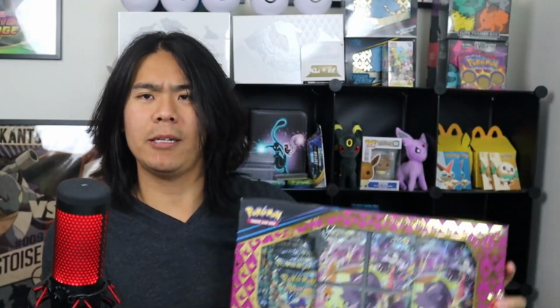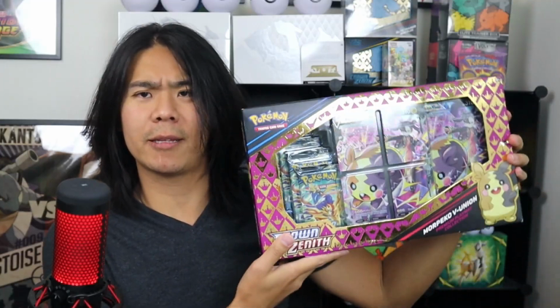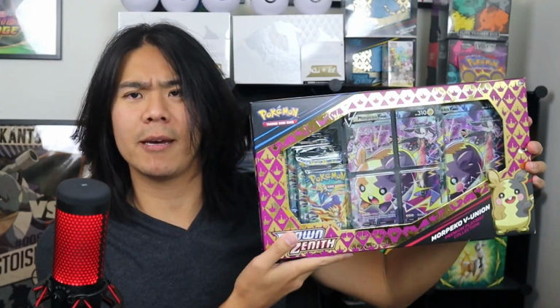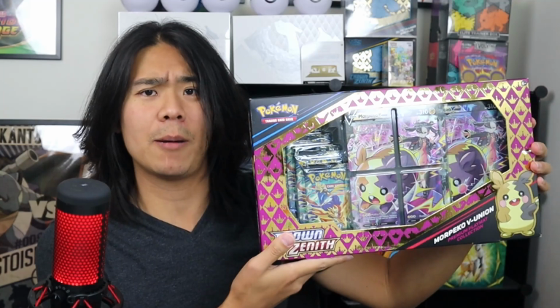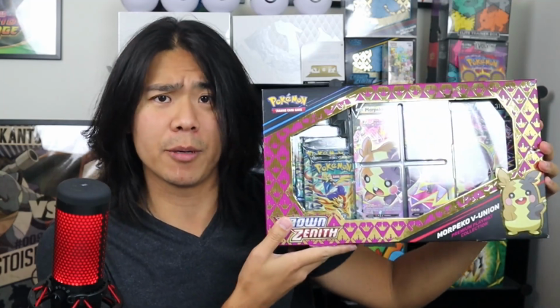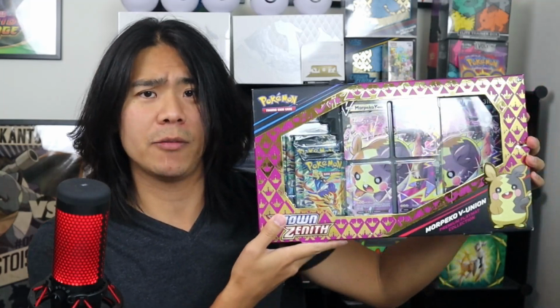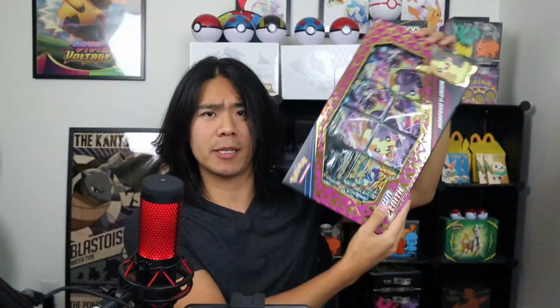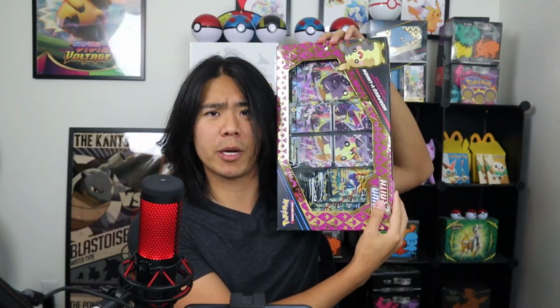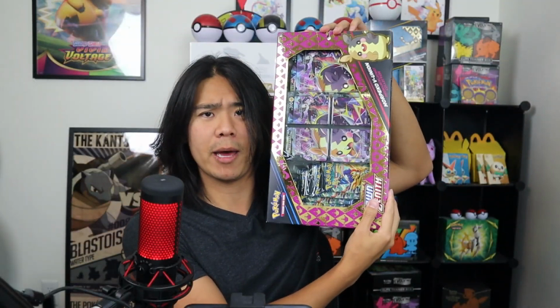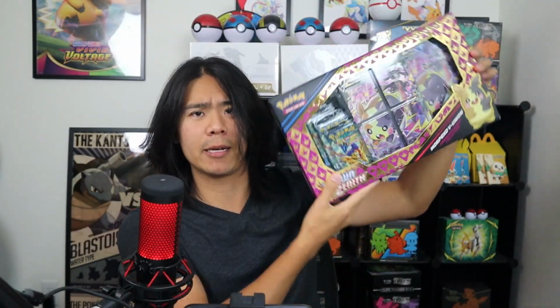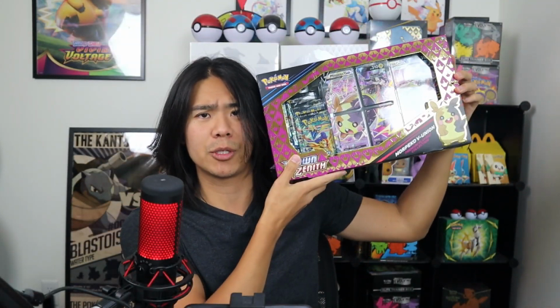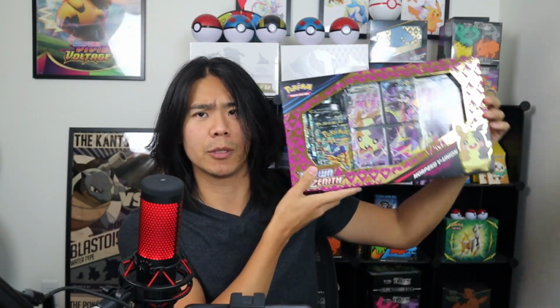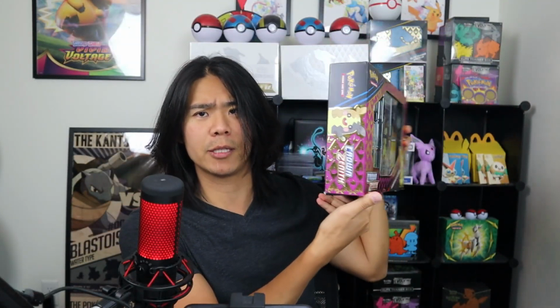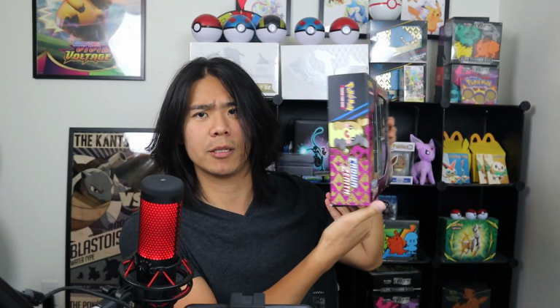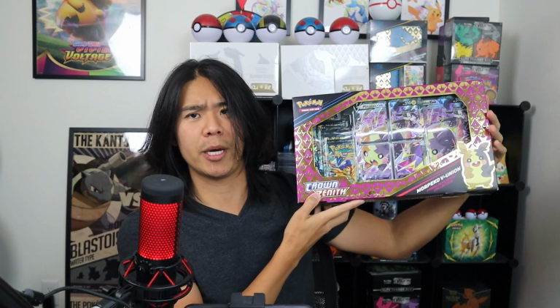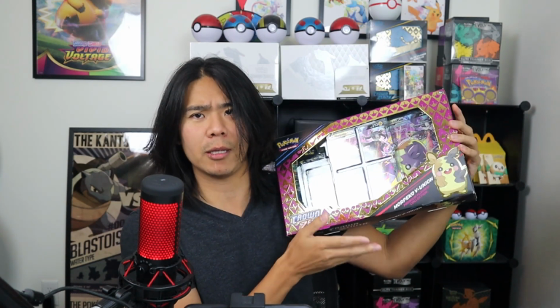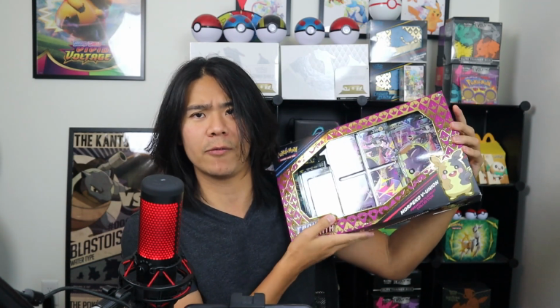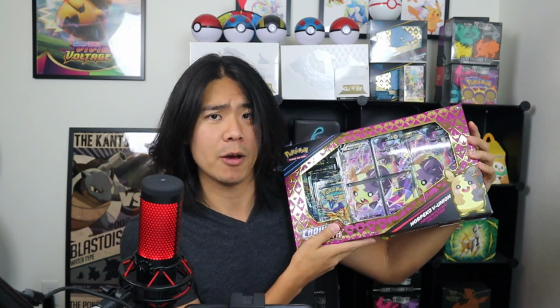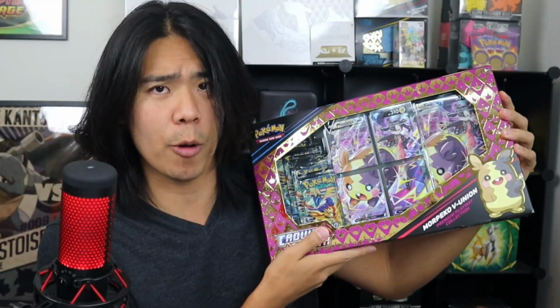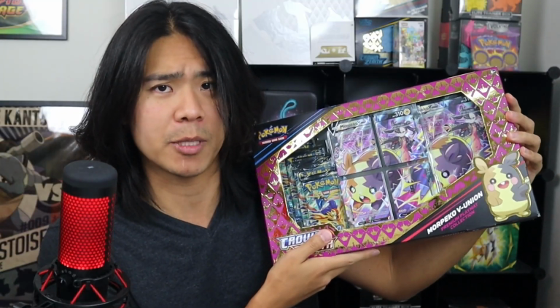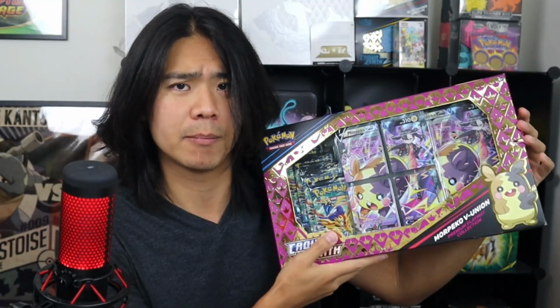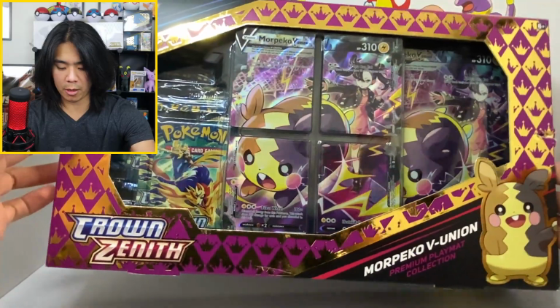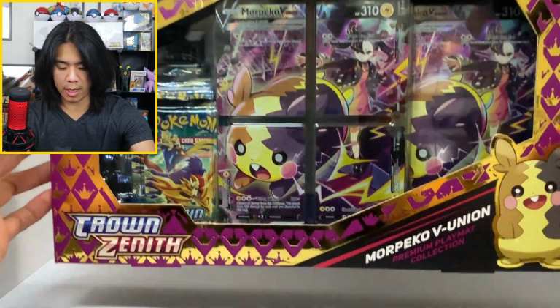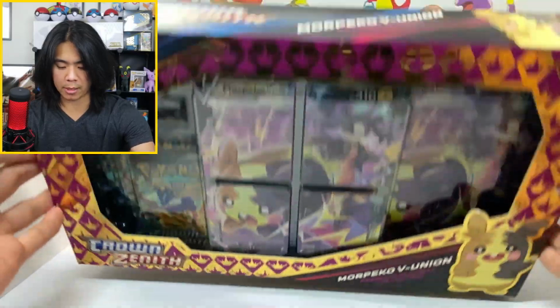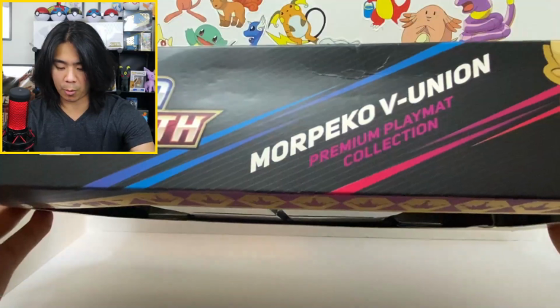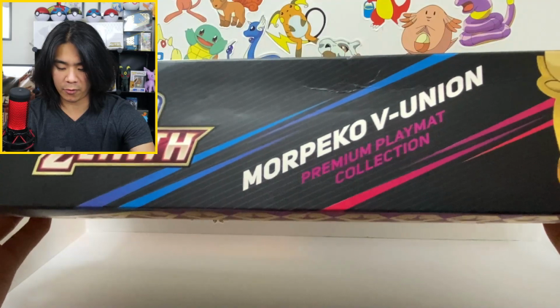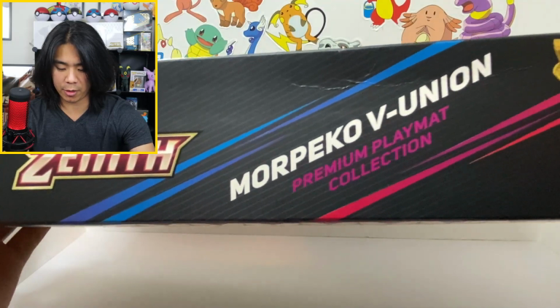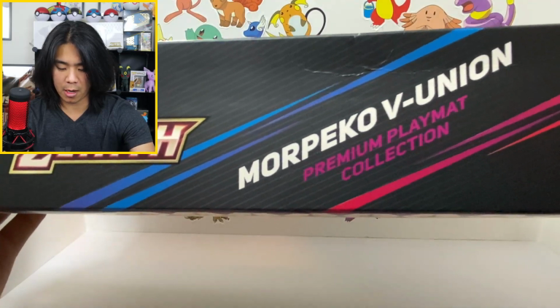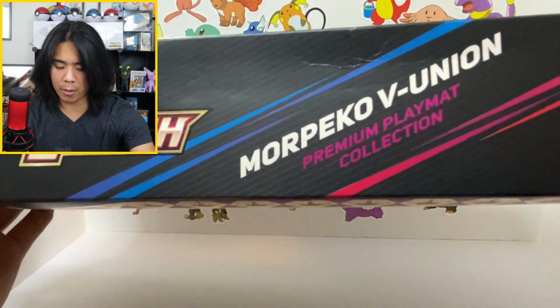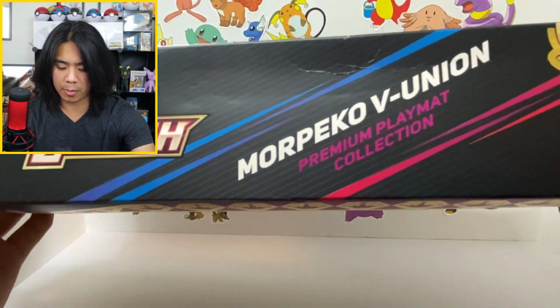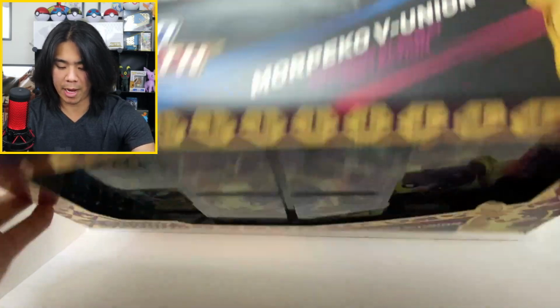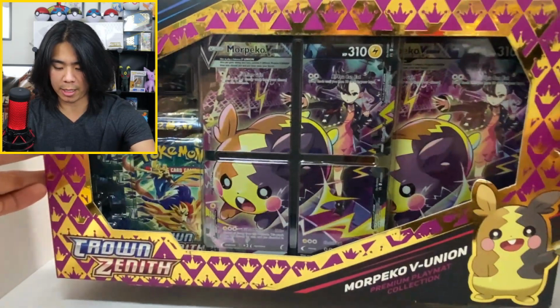This thing is absolutely massive — like bigger than my head times two. It's big; there's a lot of stuff in here. We're going to open her up today. Here it is: the Morpeko V Union Premium Playmat Collection.